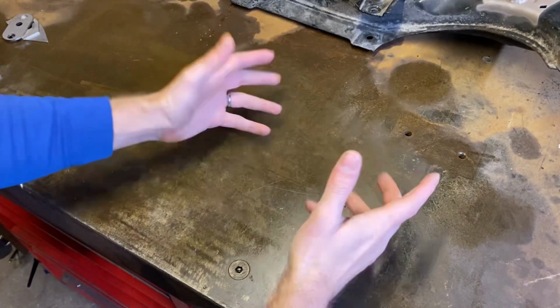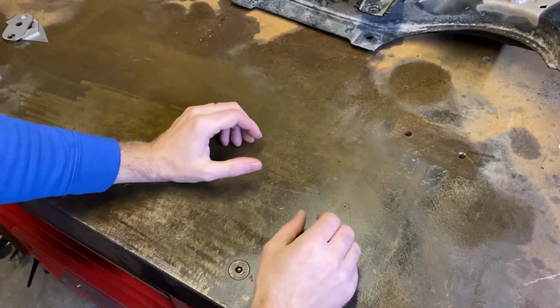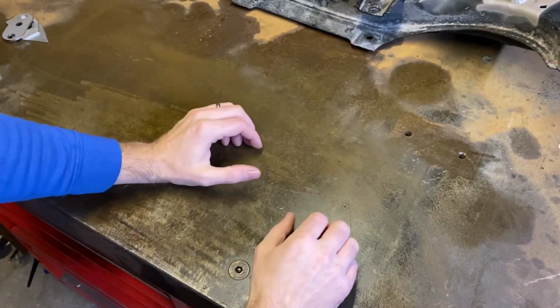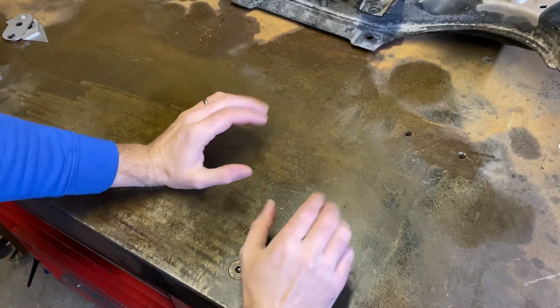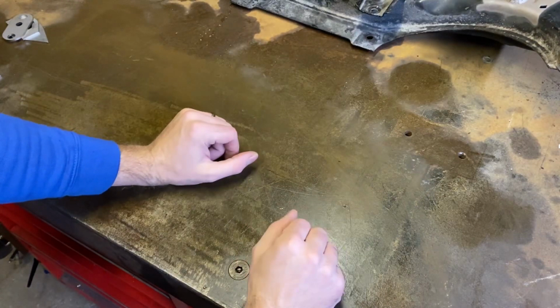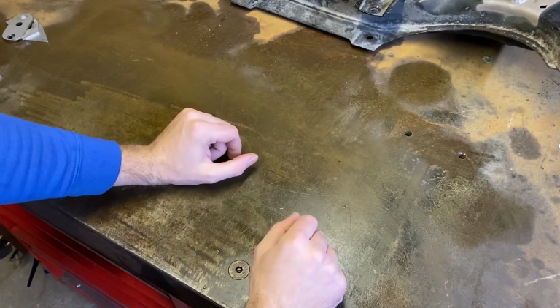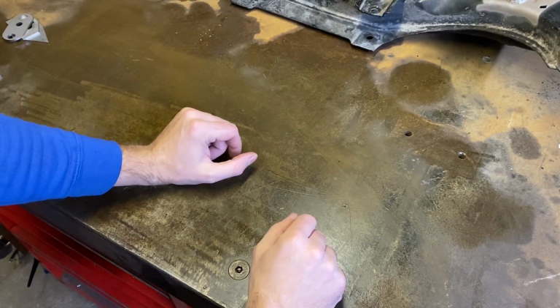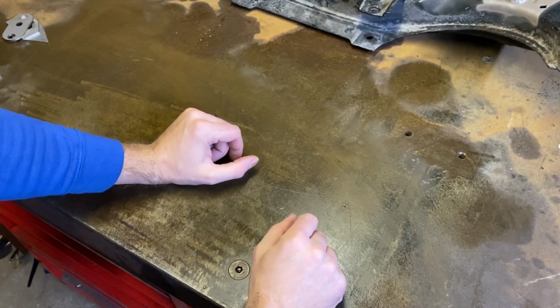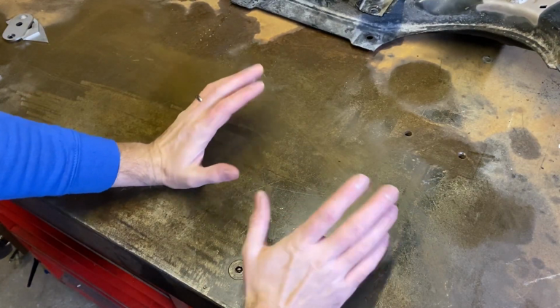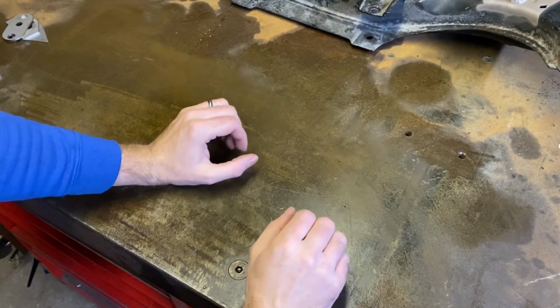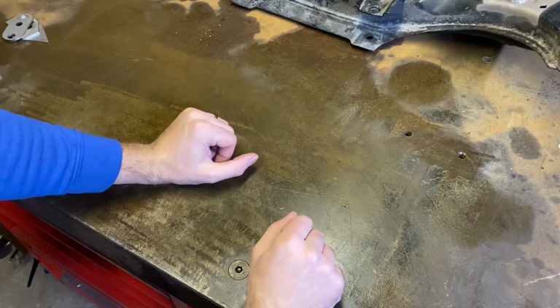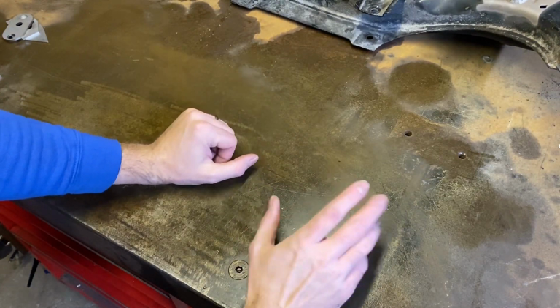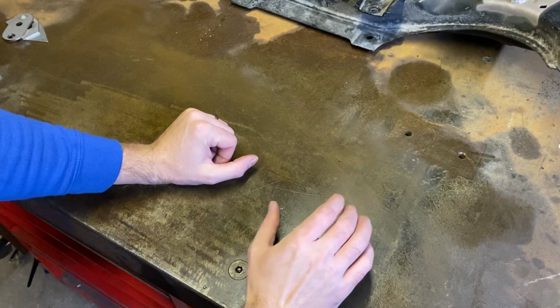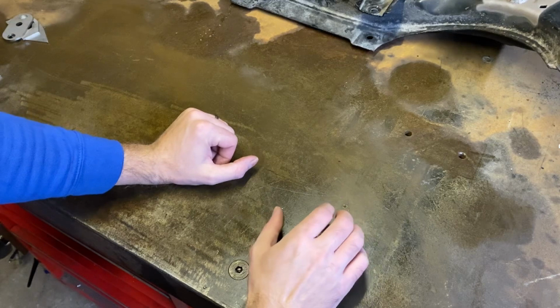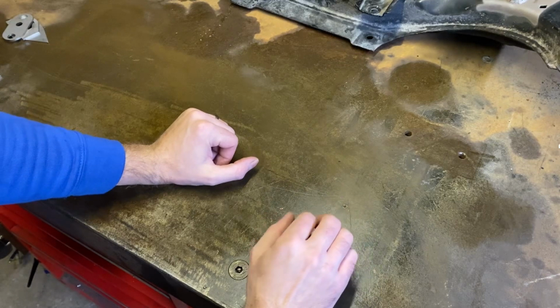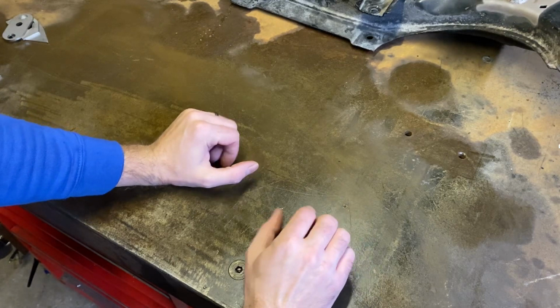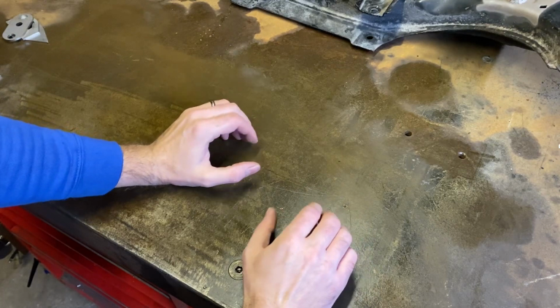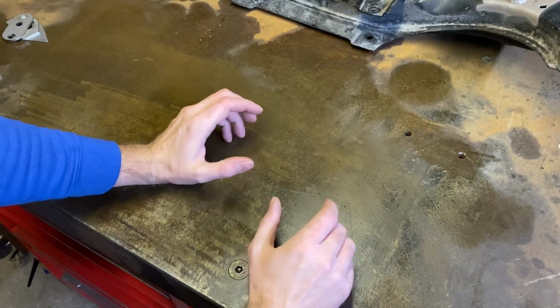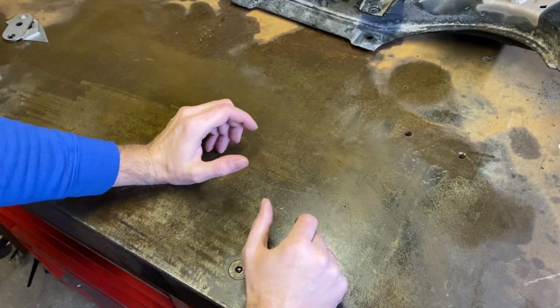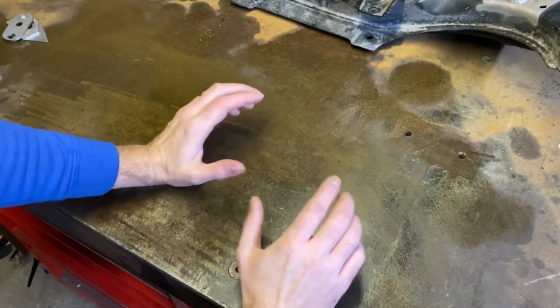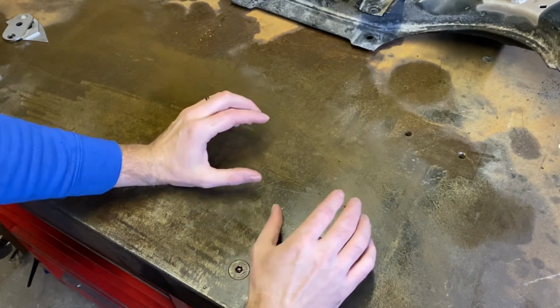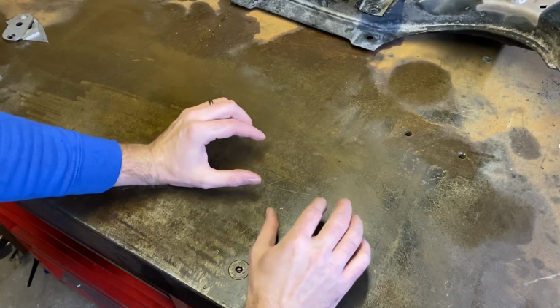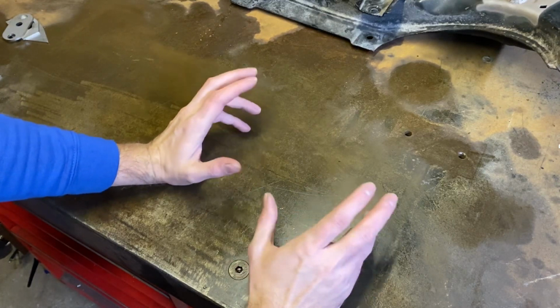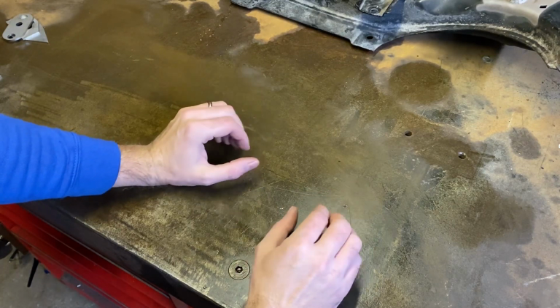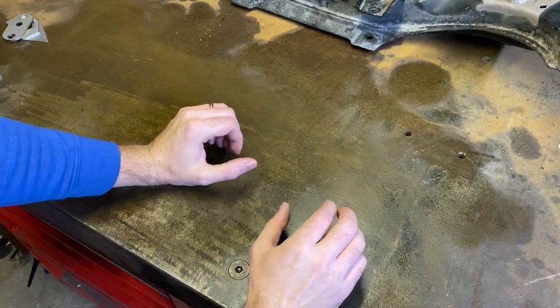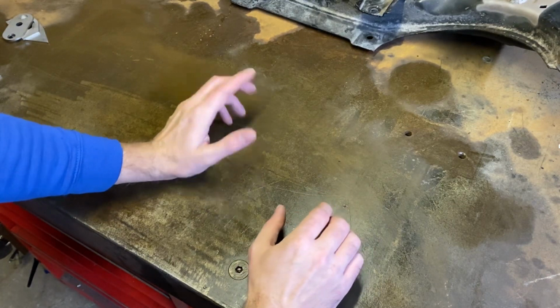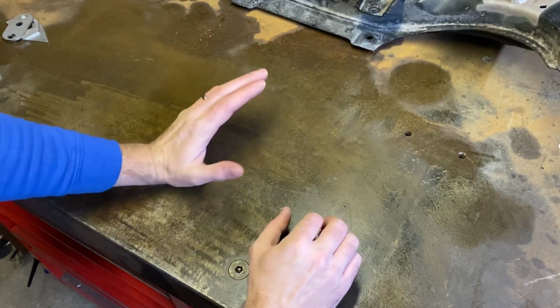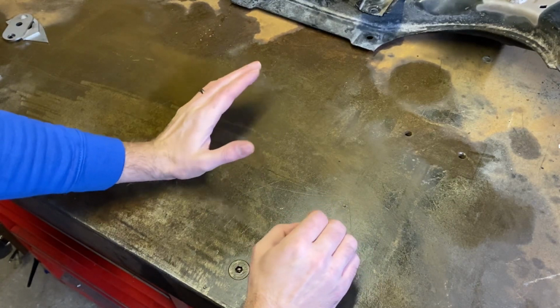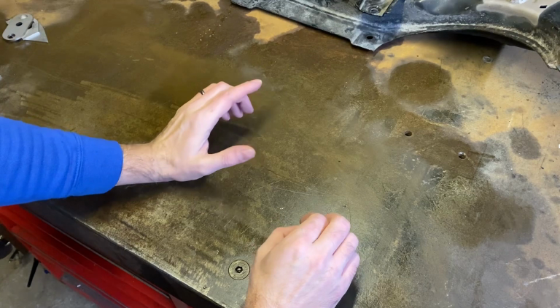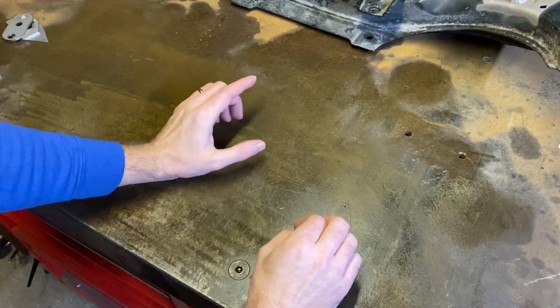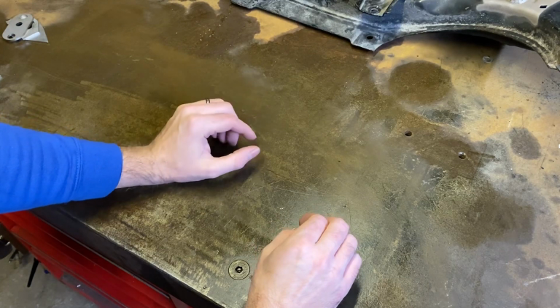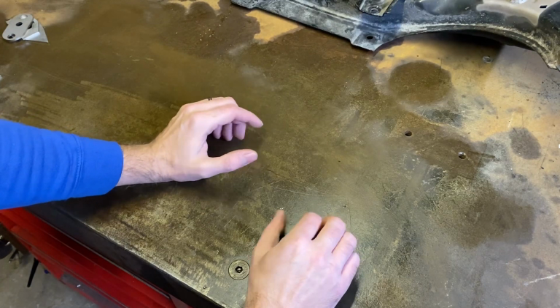Hey up everybody, Yorkshire Fab Shop here again. So today's a nice quick one — we've got a little bit of TIG welding today for a friend who wants some strength gussets and bits and pieces welding onto one of his vehicle subframes.